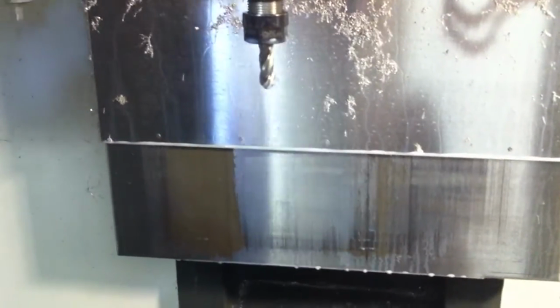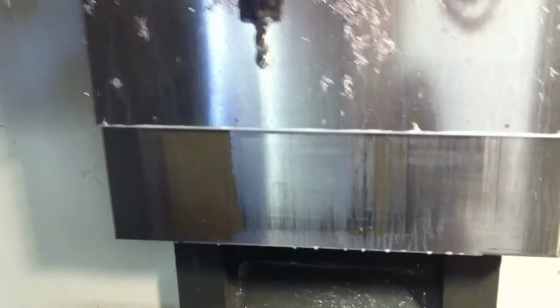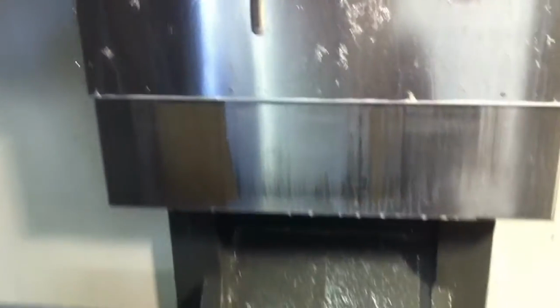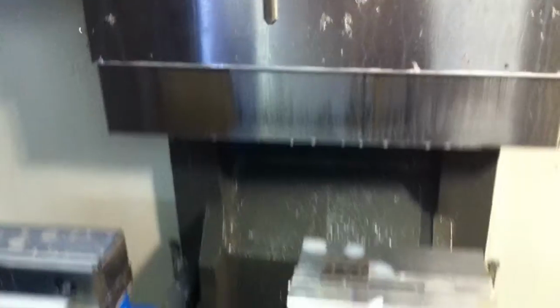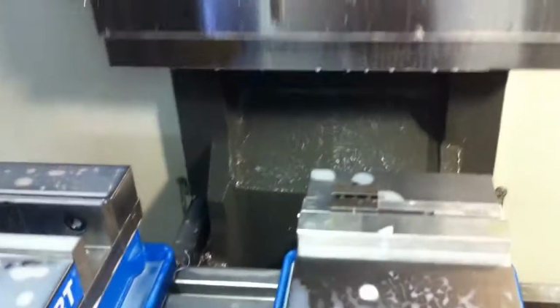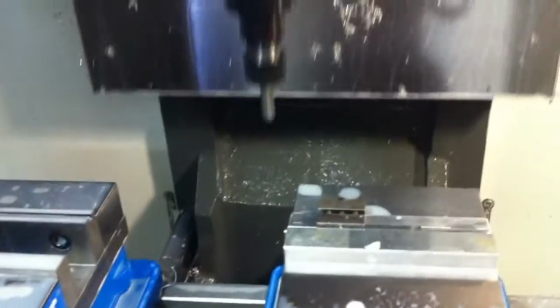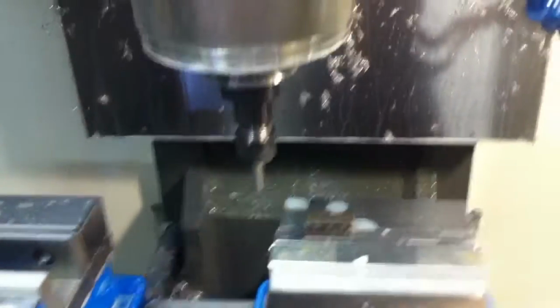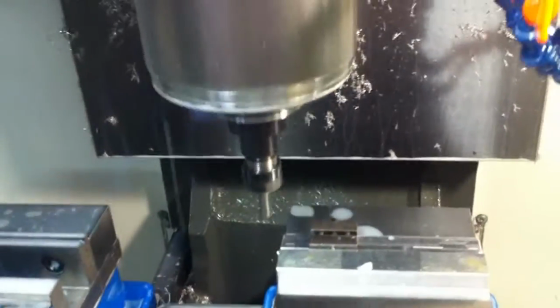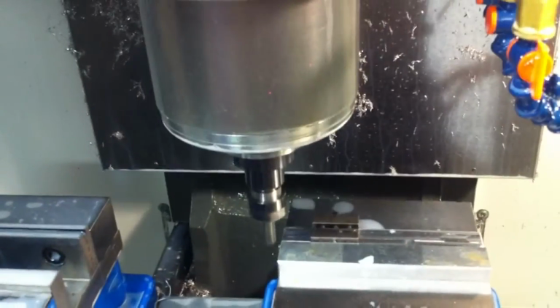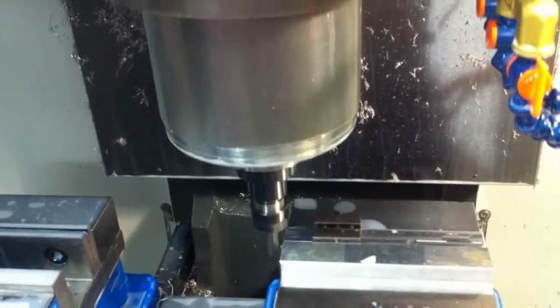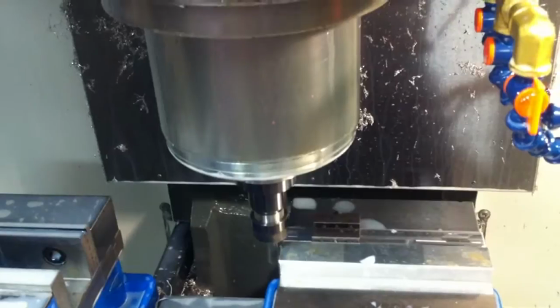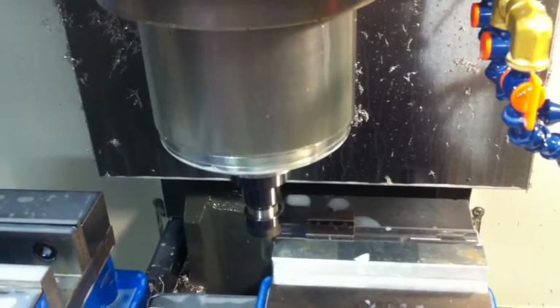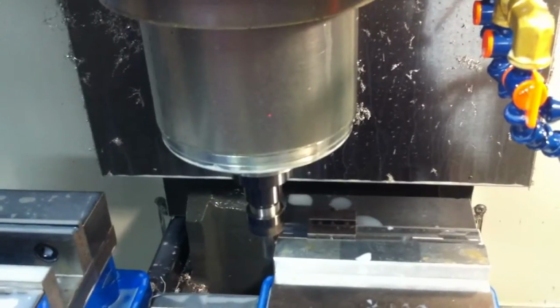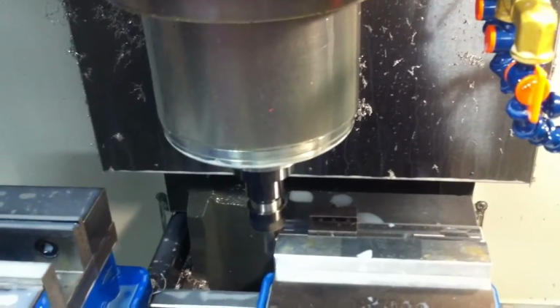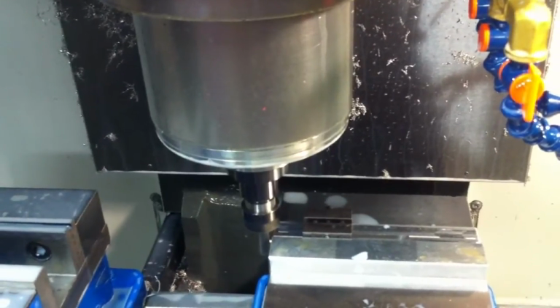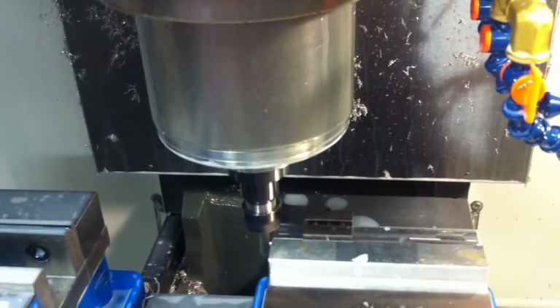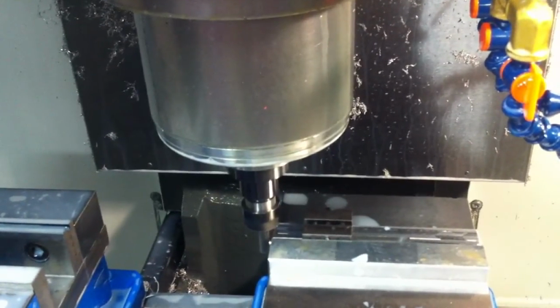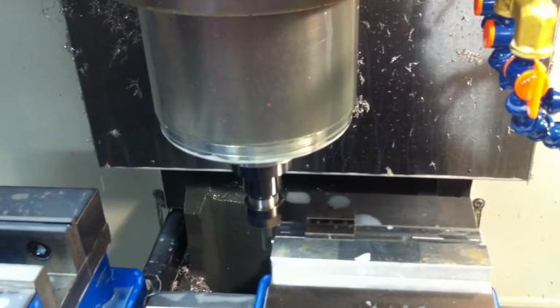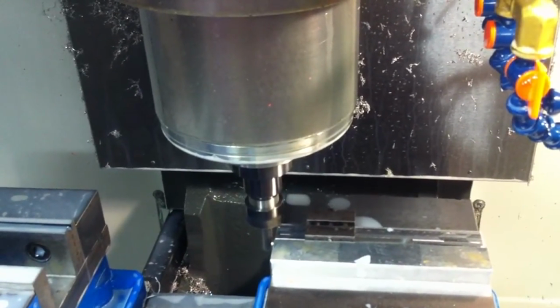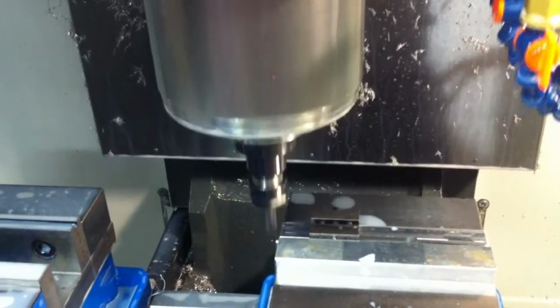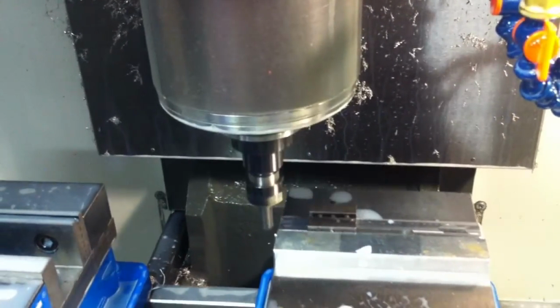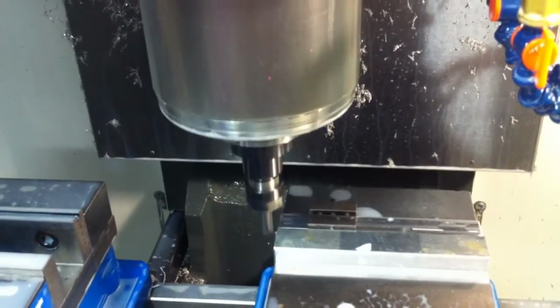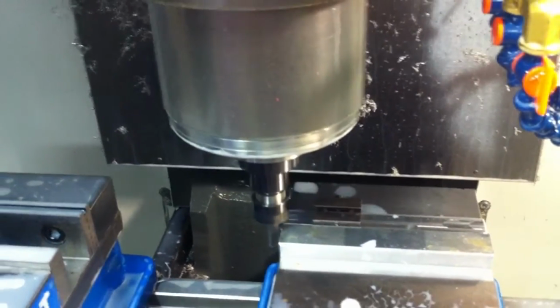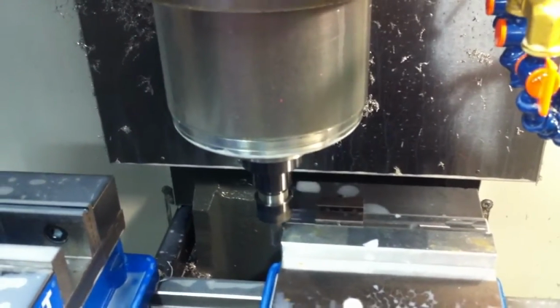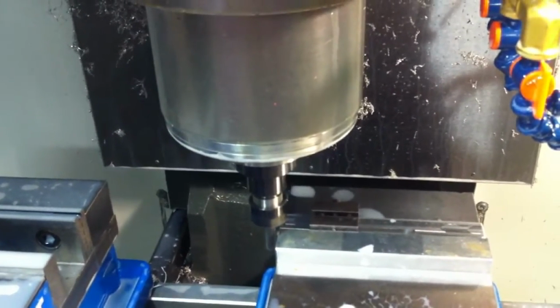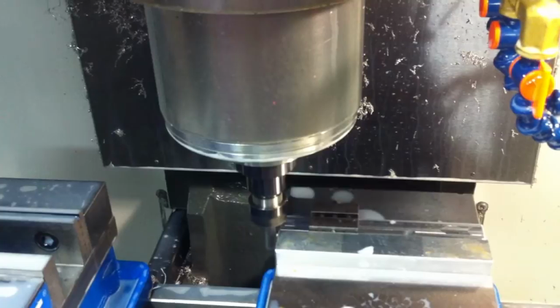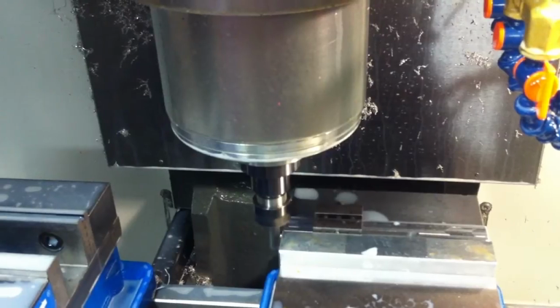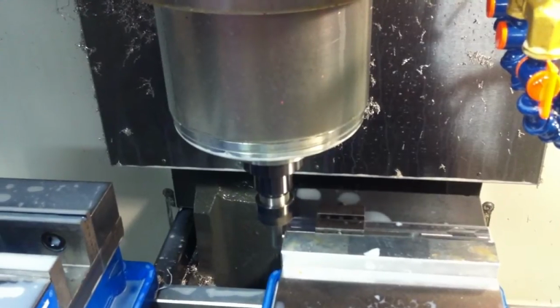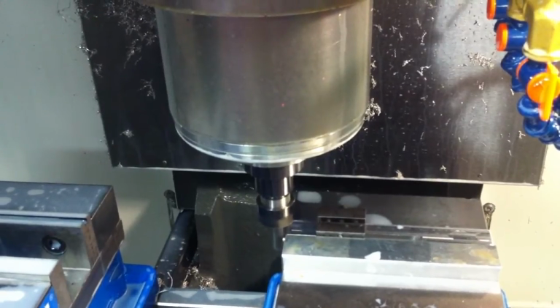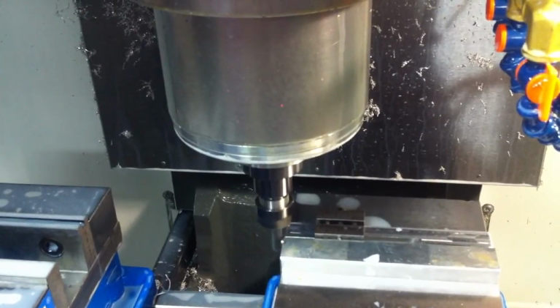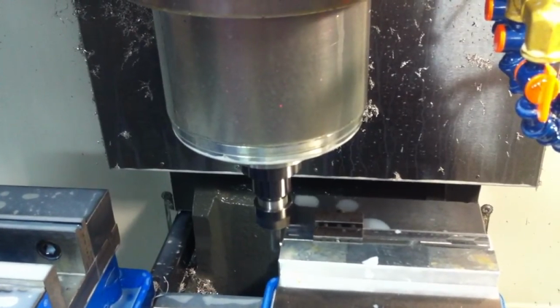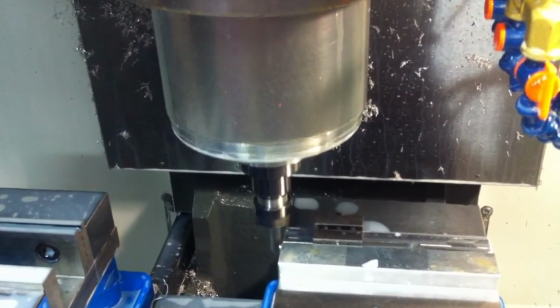It switches to an end mill to actually cut it to length. So none of this work on this part has actually been done on a lathe.